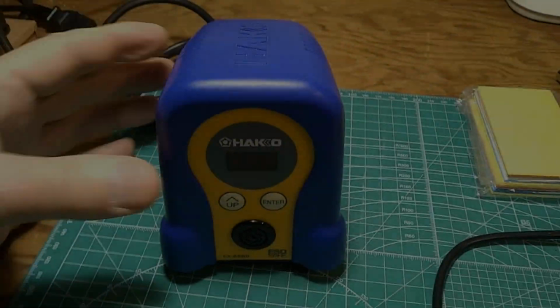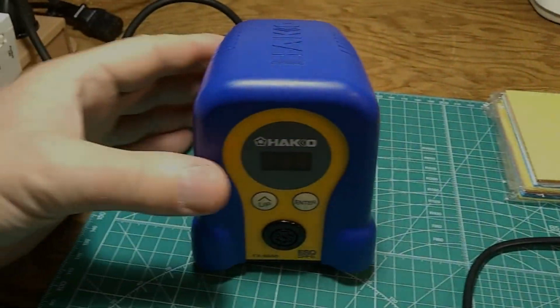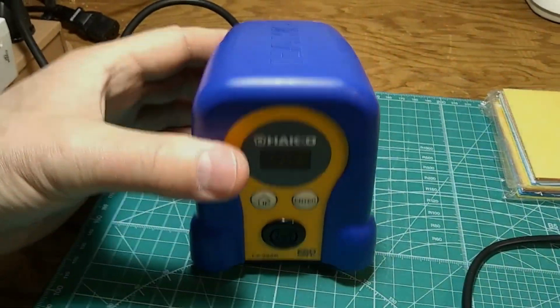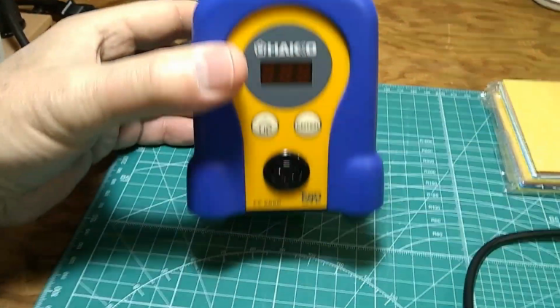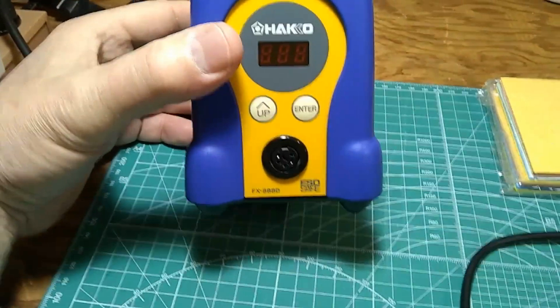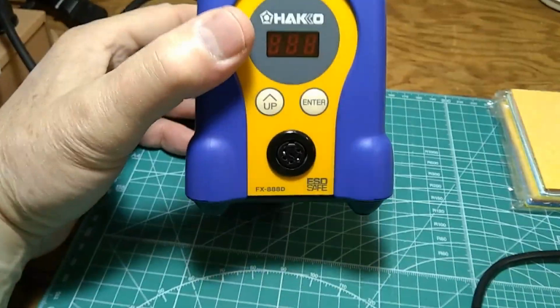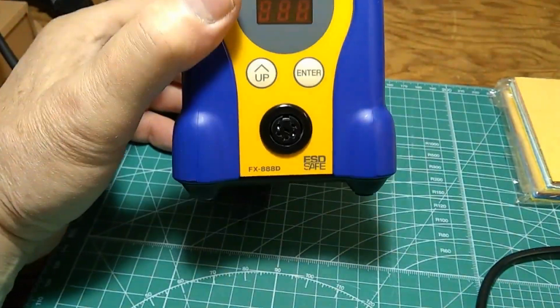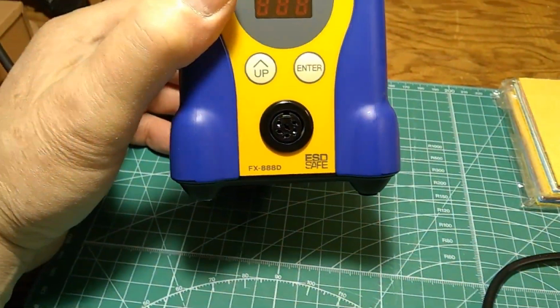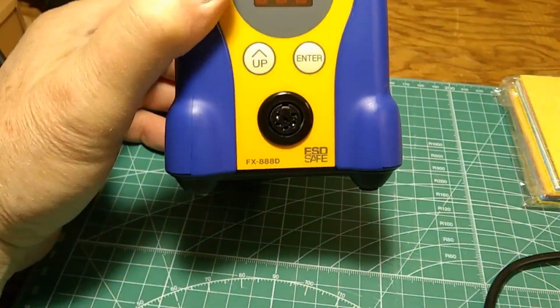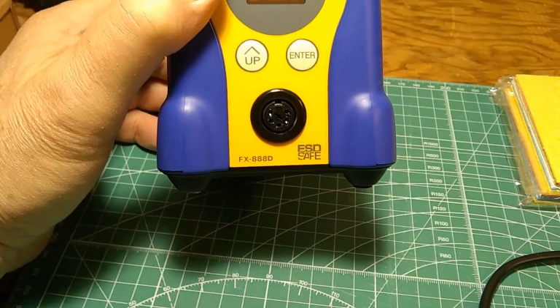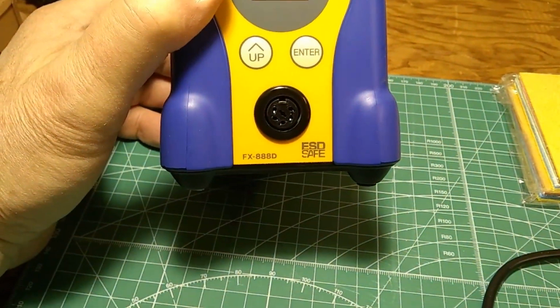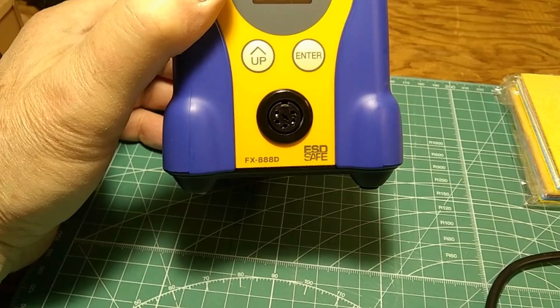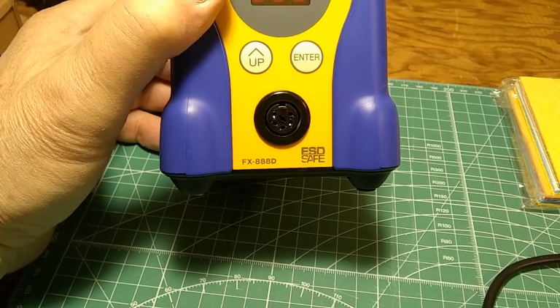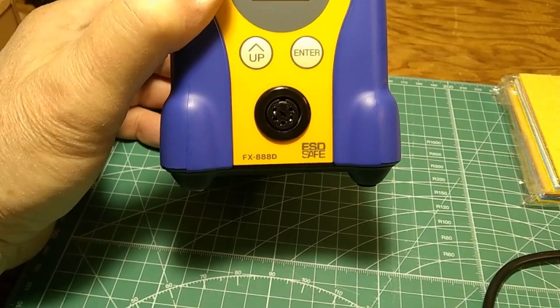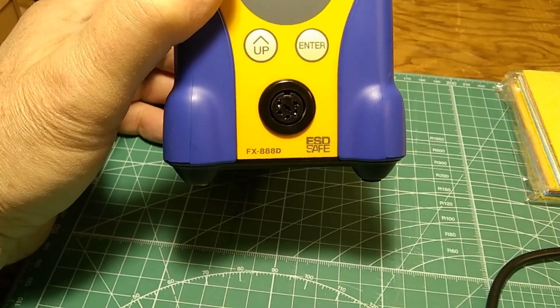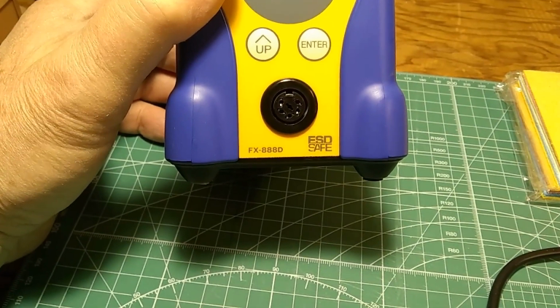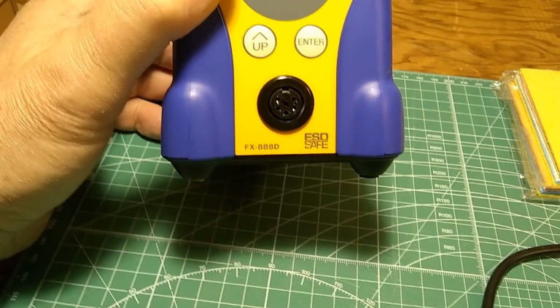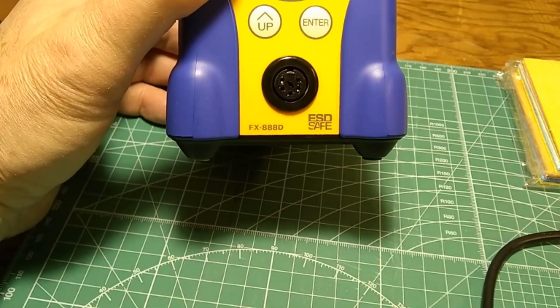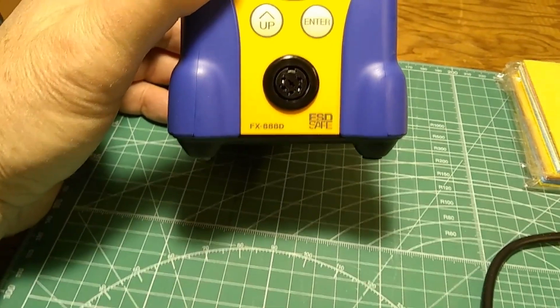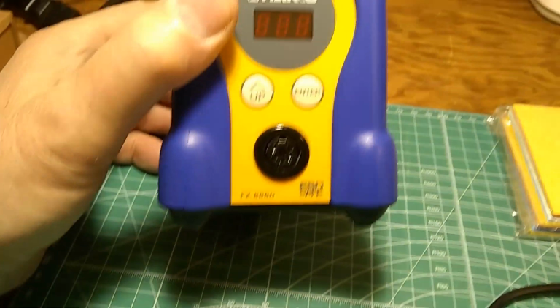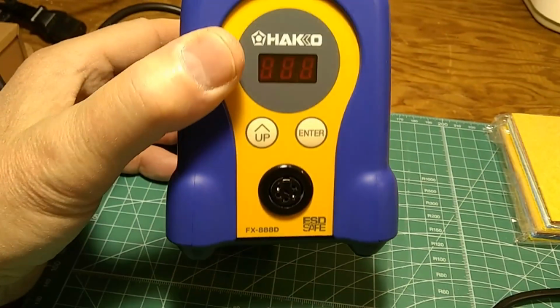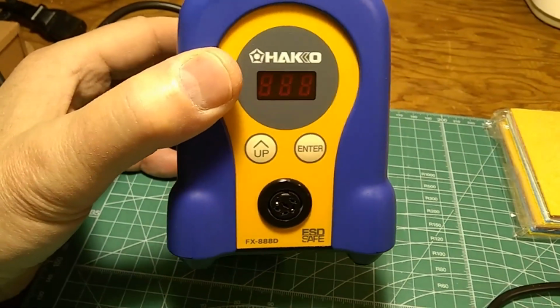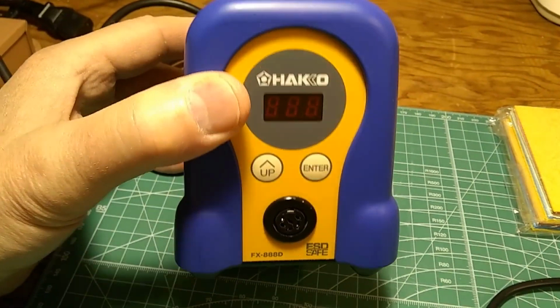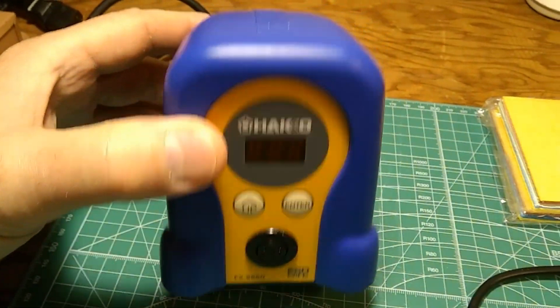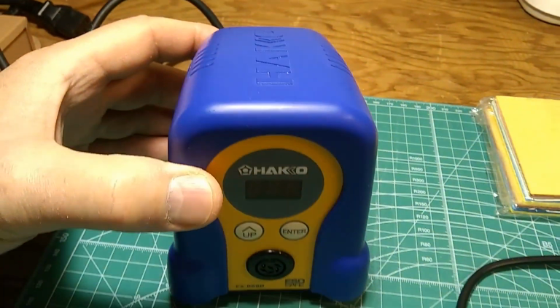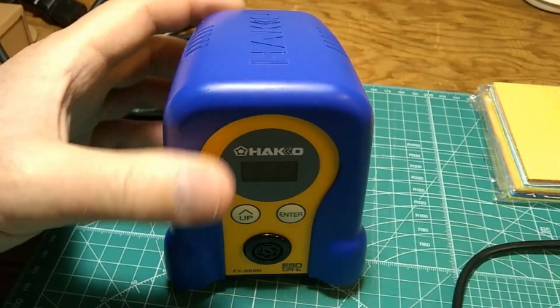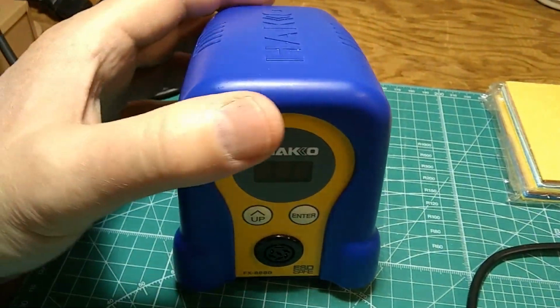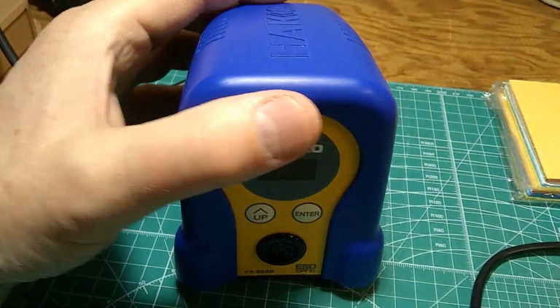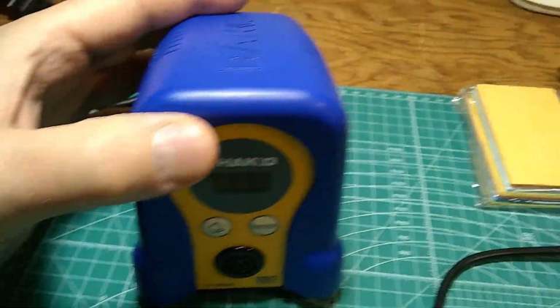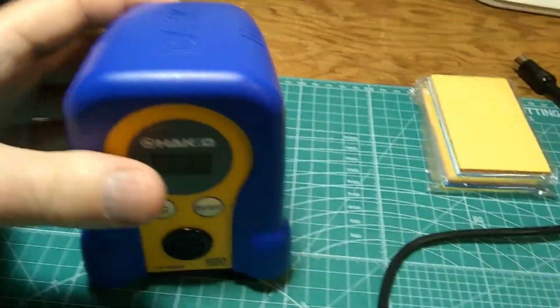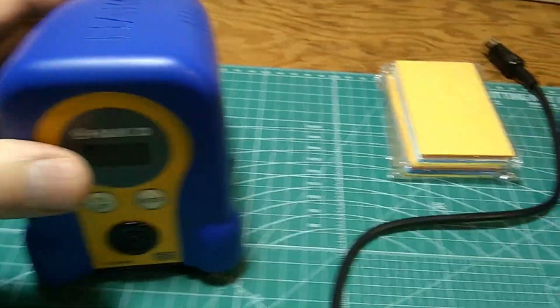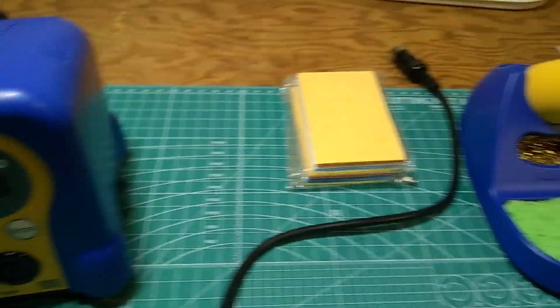I got this little HACO station — this is the older model, 888-D digital. Really nice. I got it for $60, which was a real bargain.